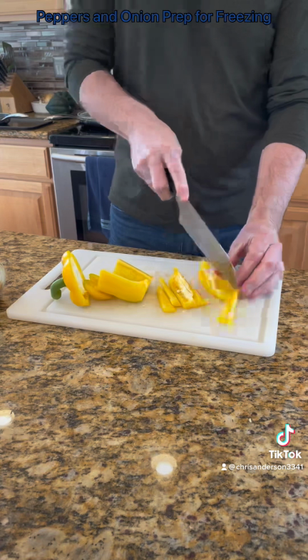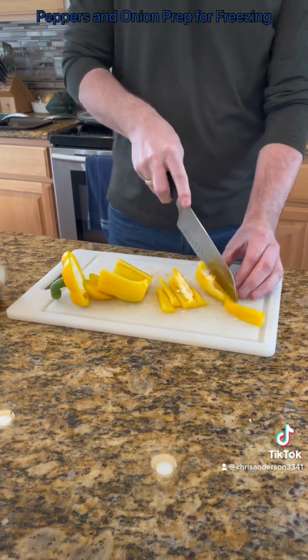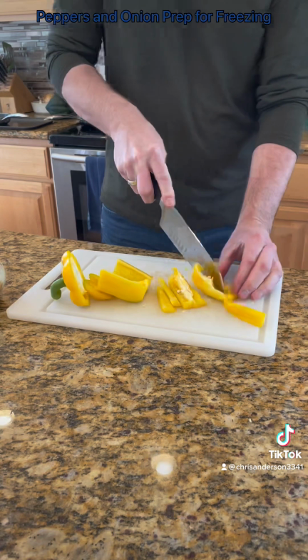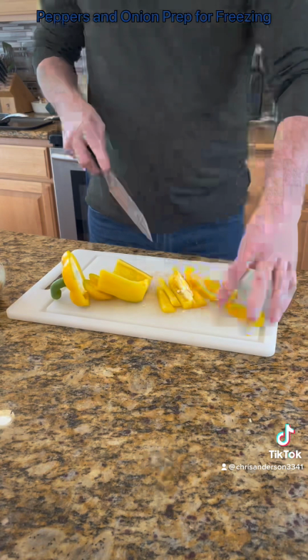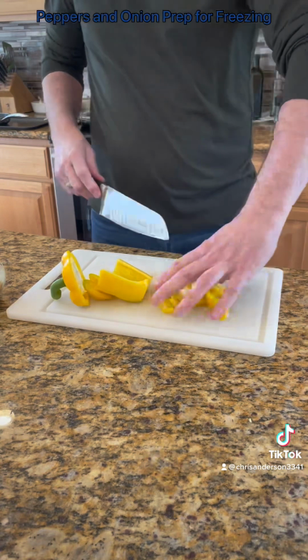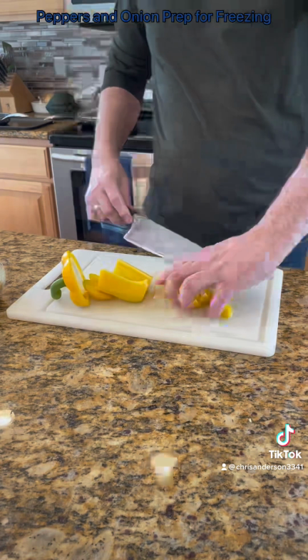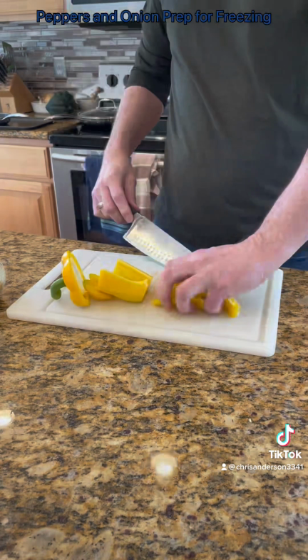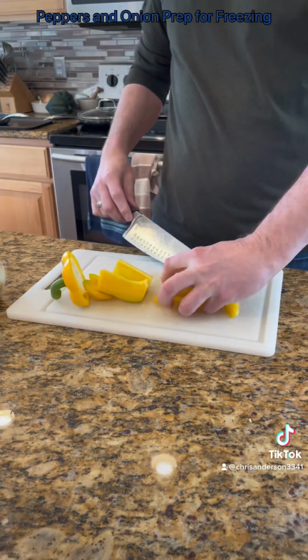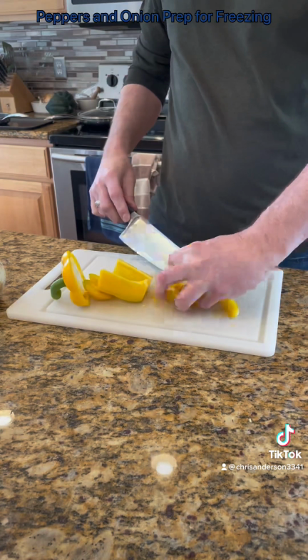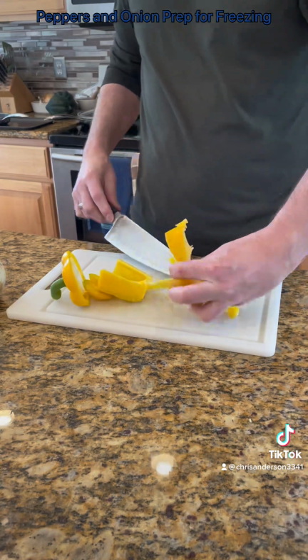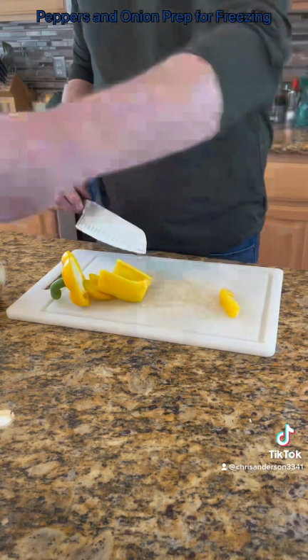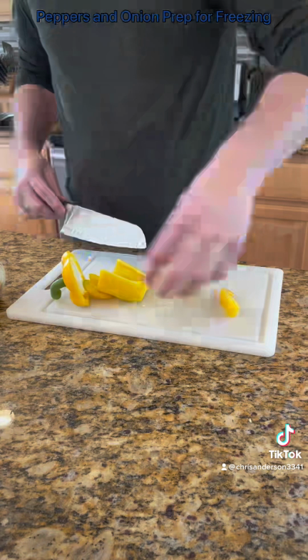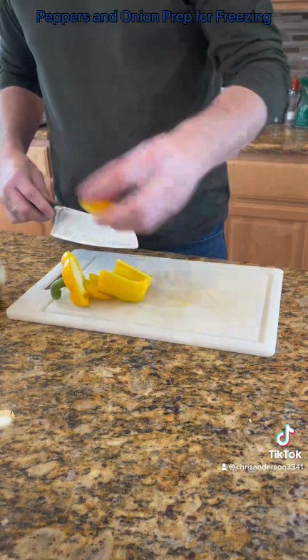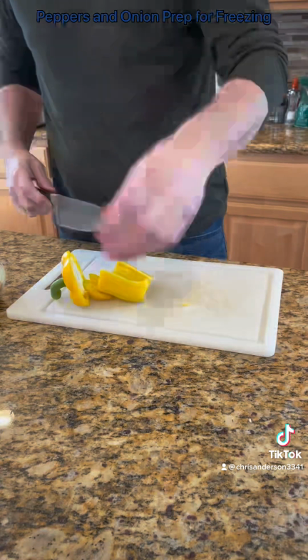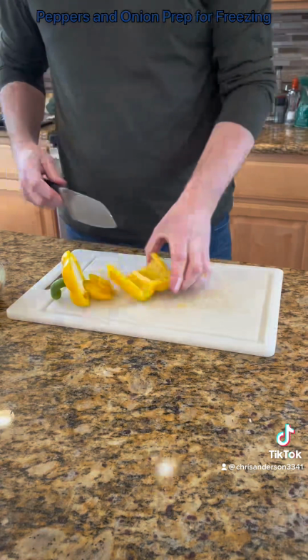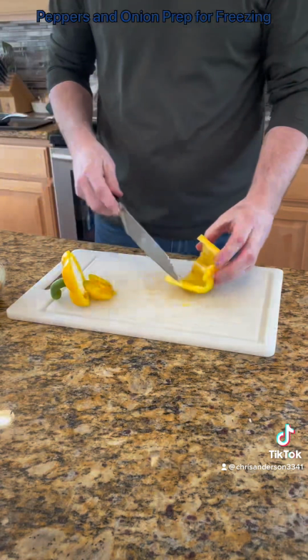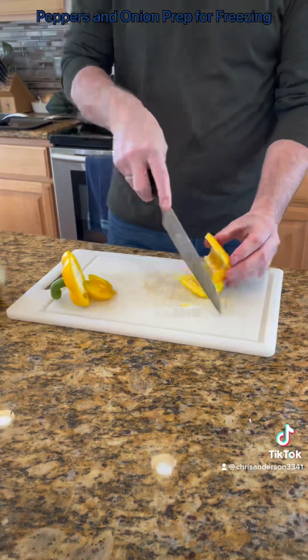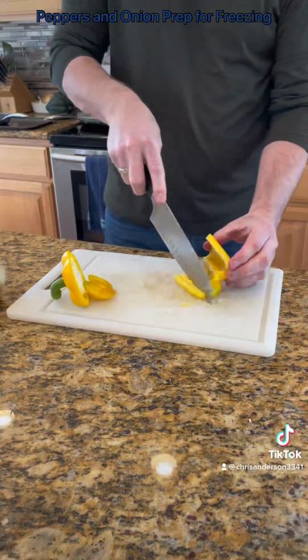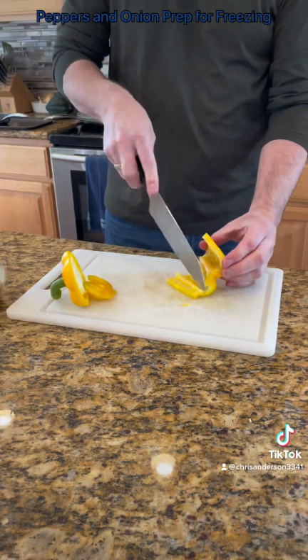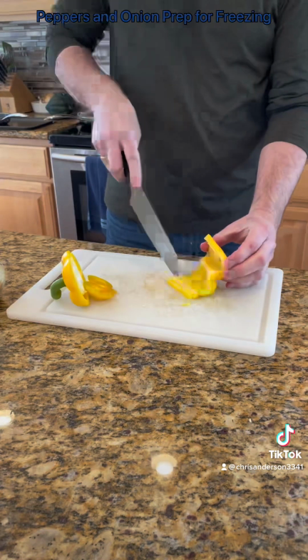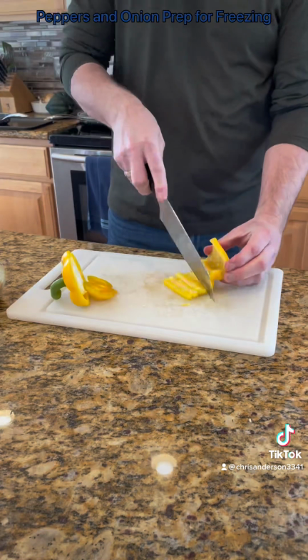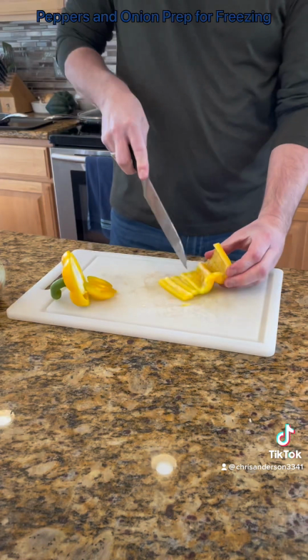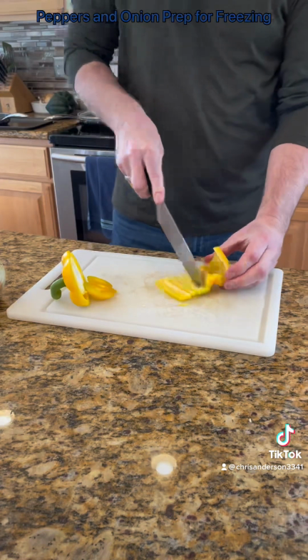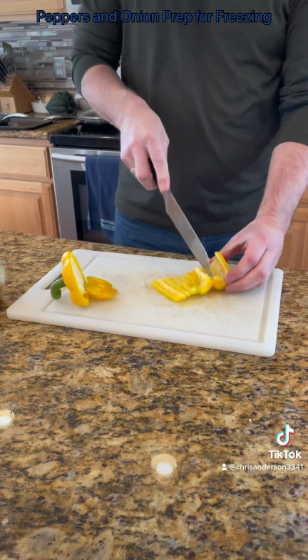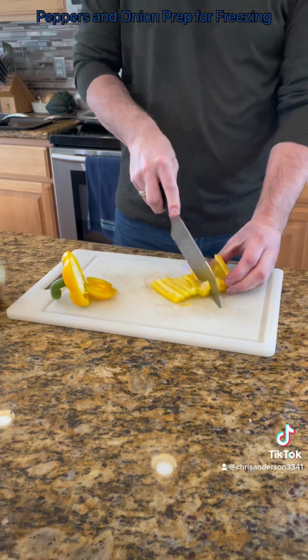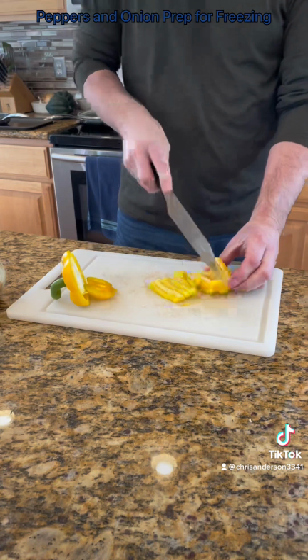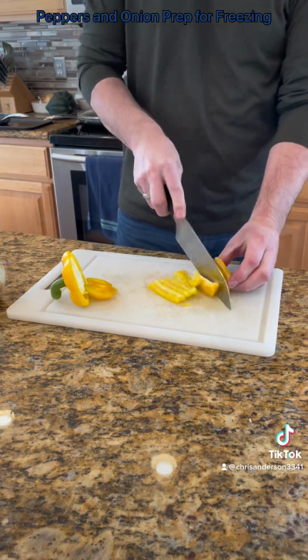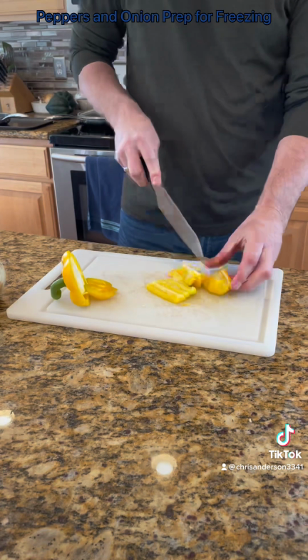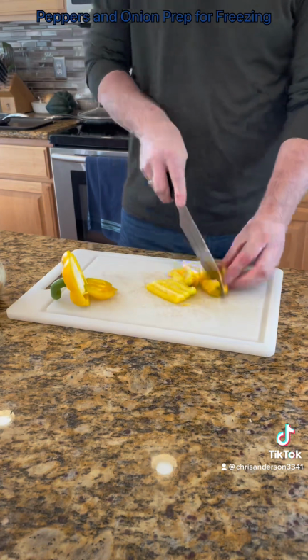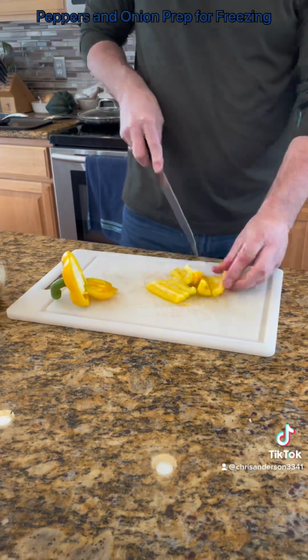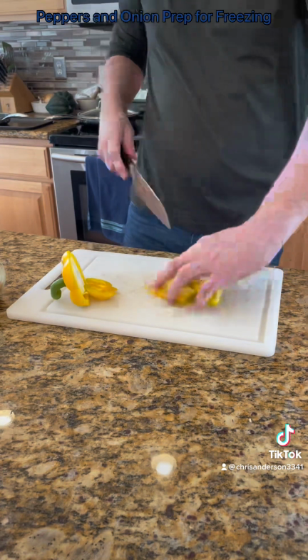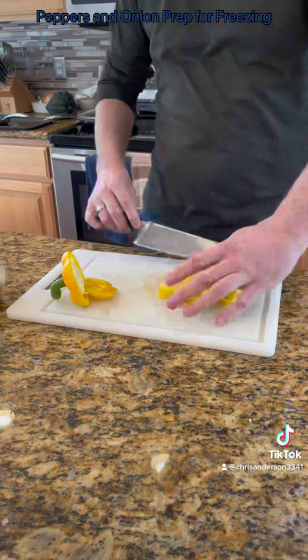How thick you cut it is totally up to you. Depends on what you think you're going to use it for. Maybe you'll do a mix of thick slices and thinner slices, depending on how you believe you're going to use it. But get those cut.